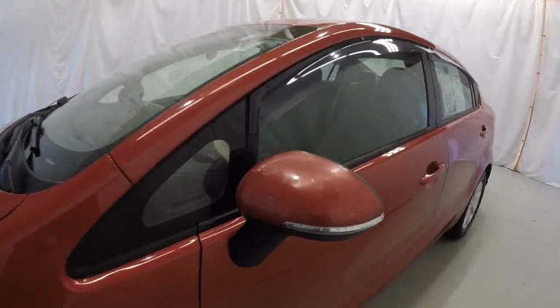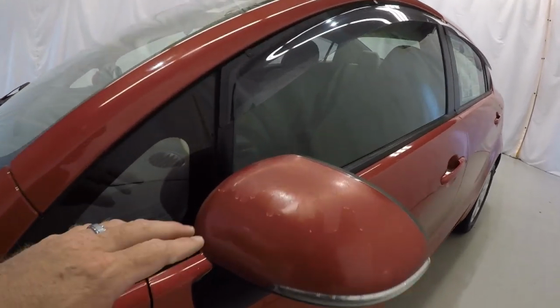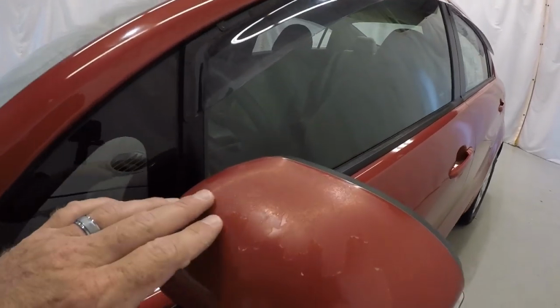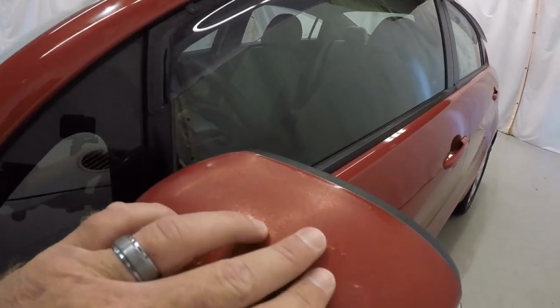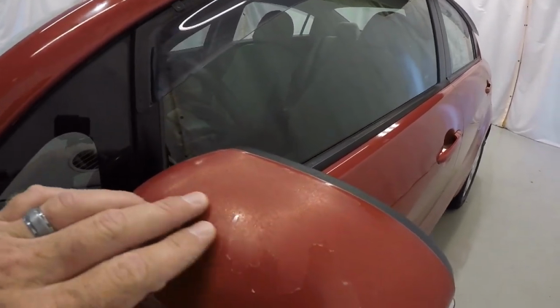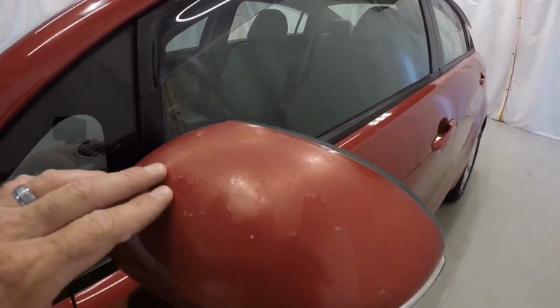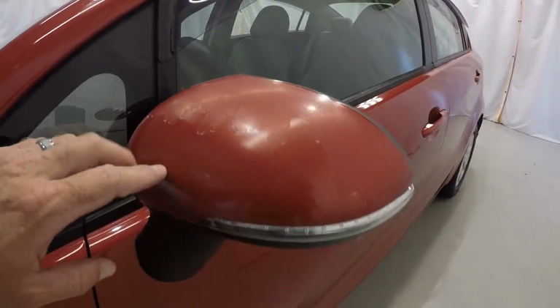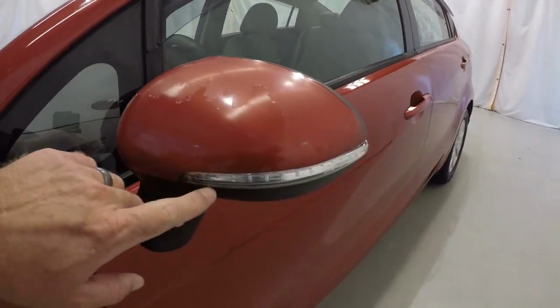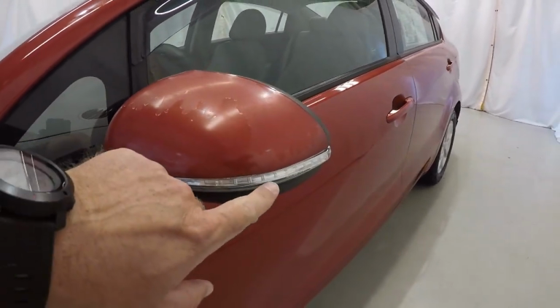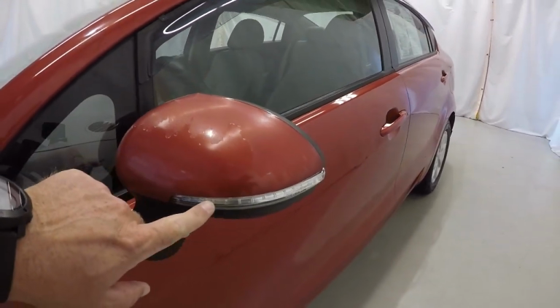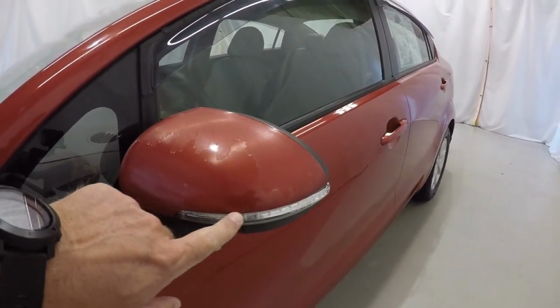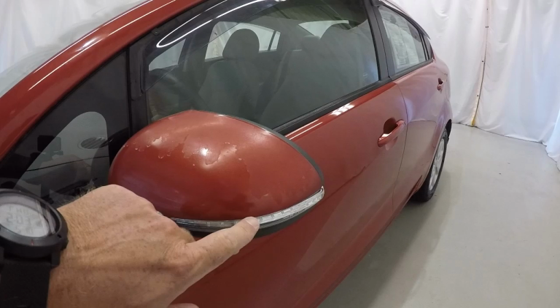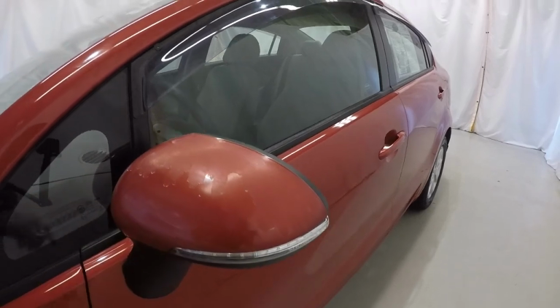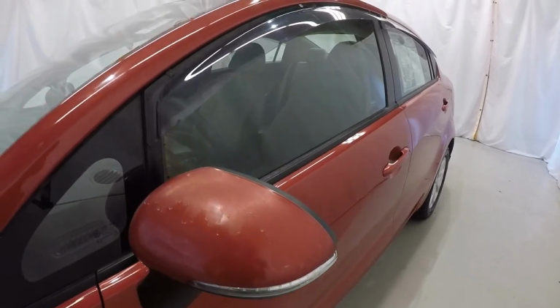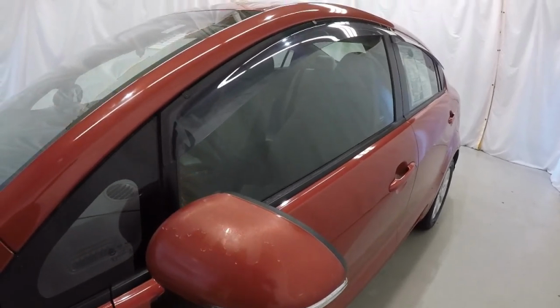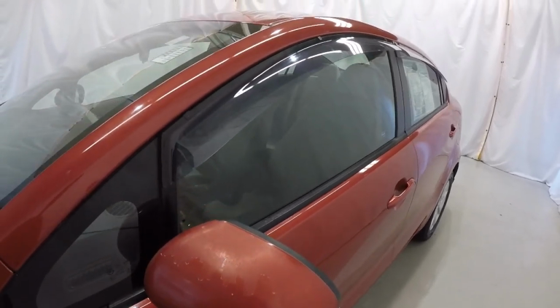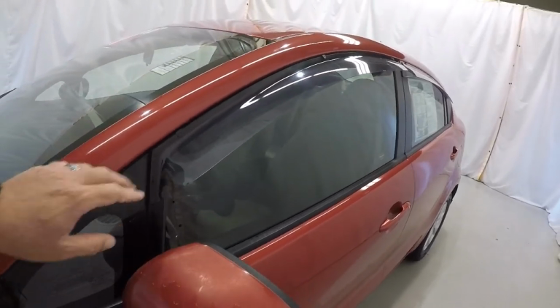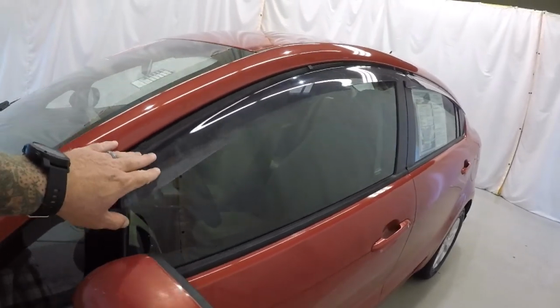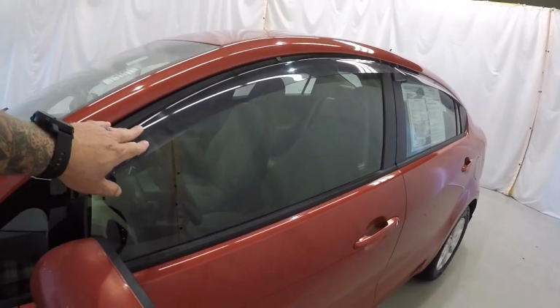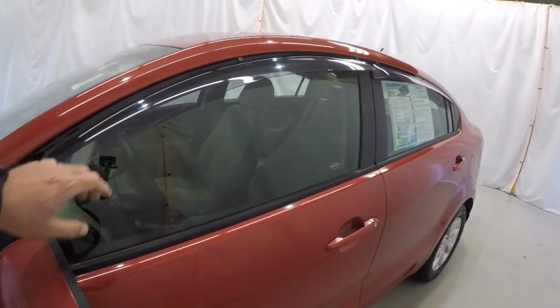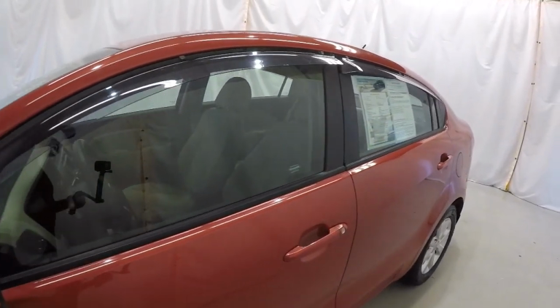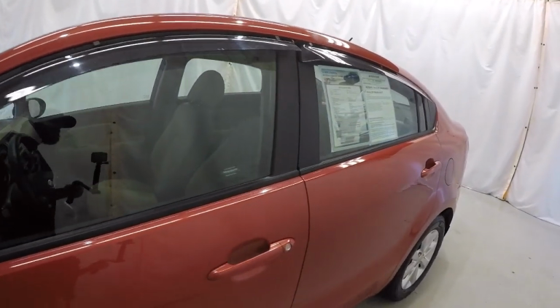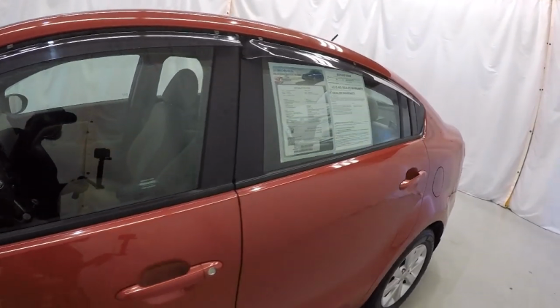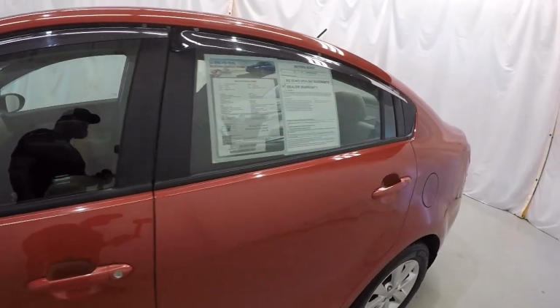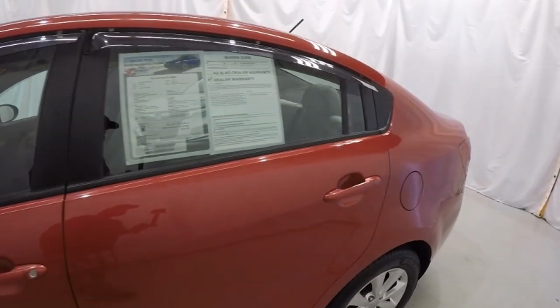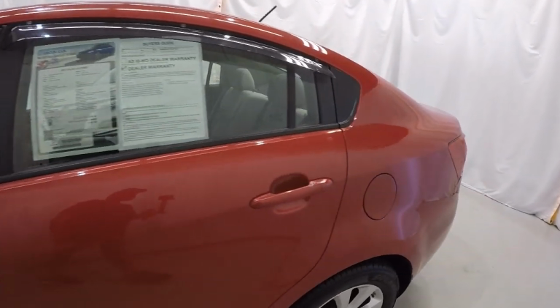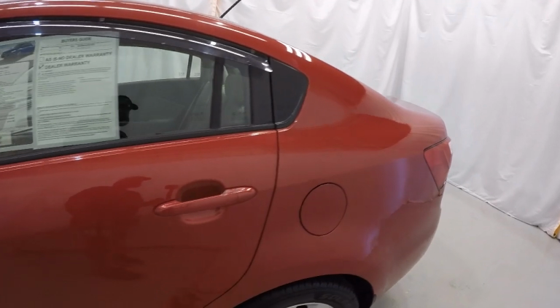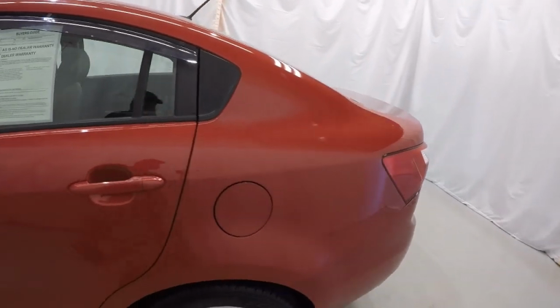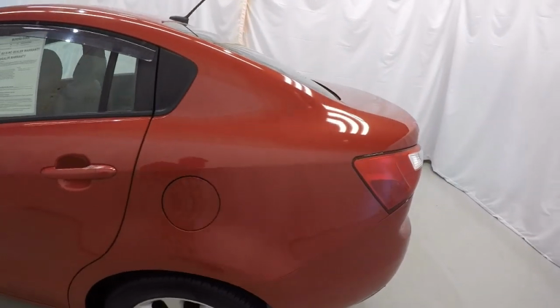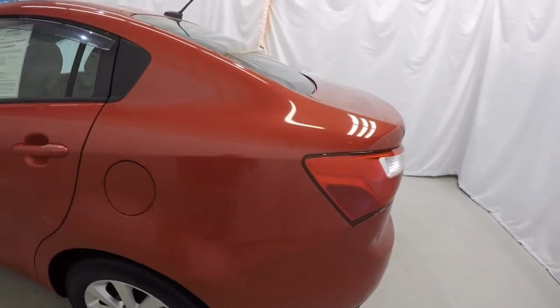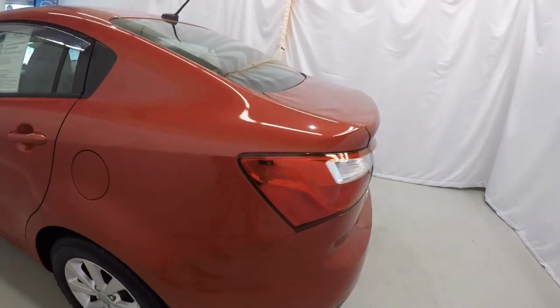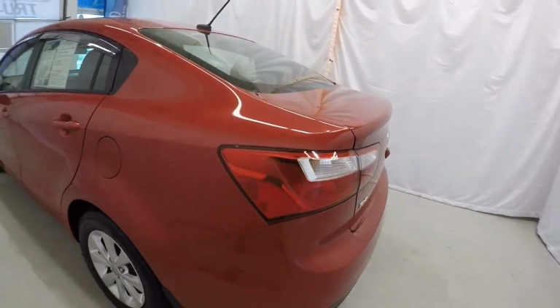Got a little bit of paint fading right here on the side mirror. It does have the side mirror turn signals there, and the nice wind deflectors here. Driver's side, the Kia's in good shape.